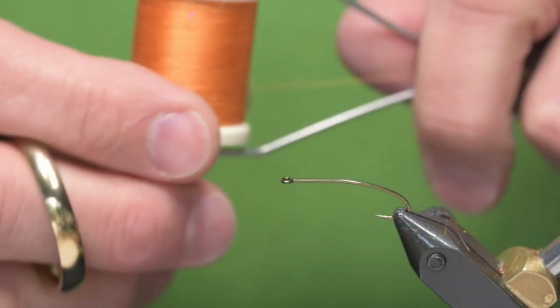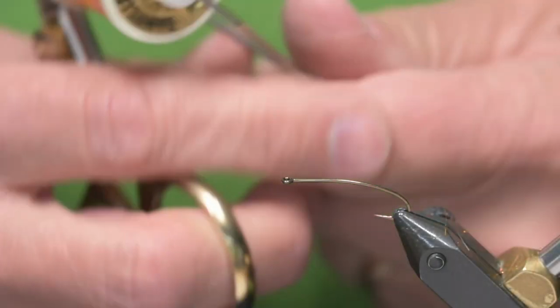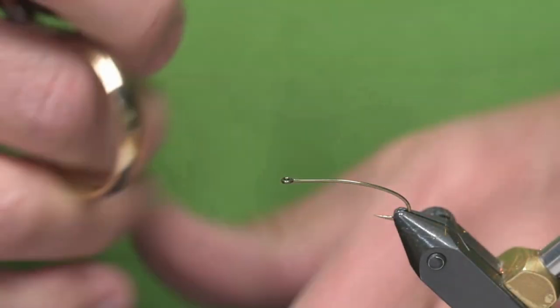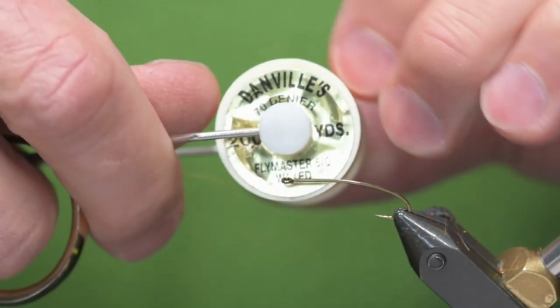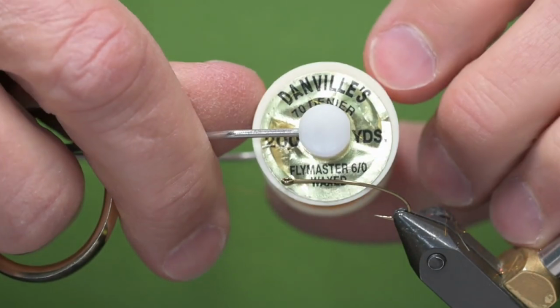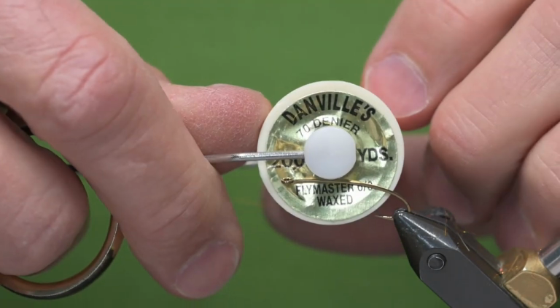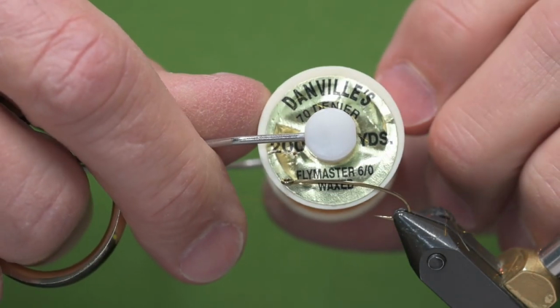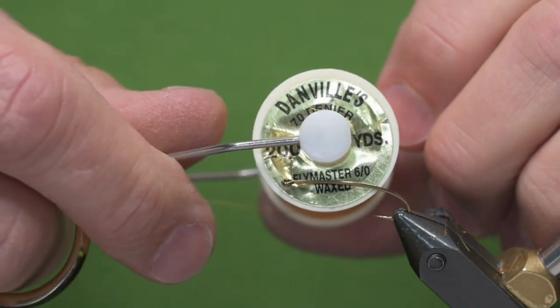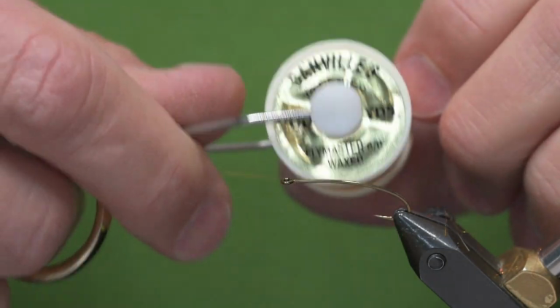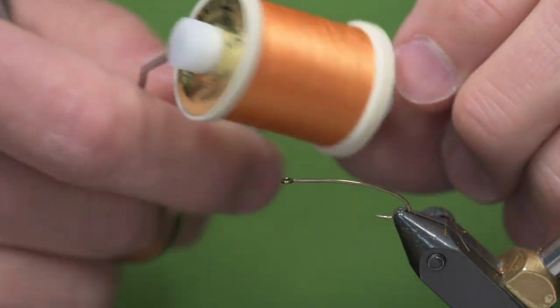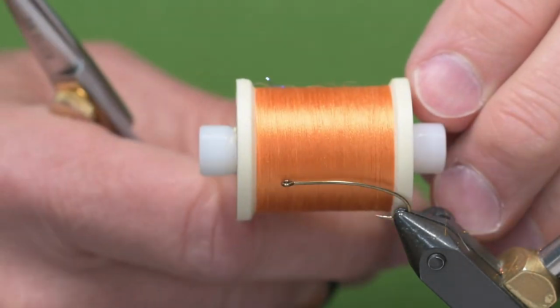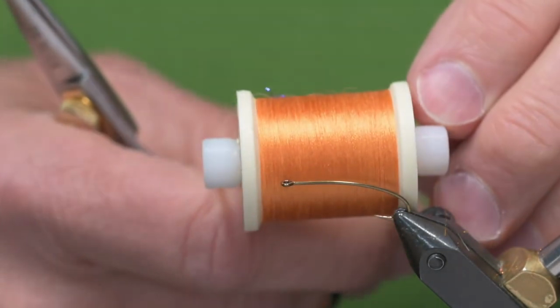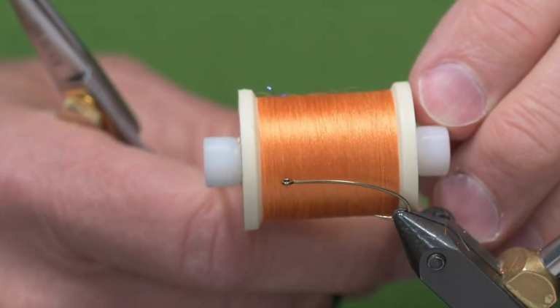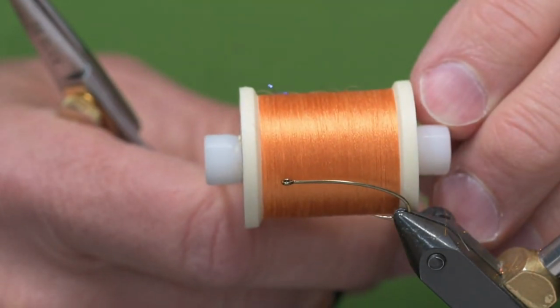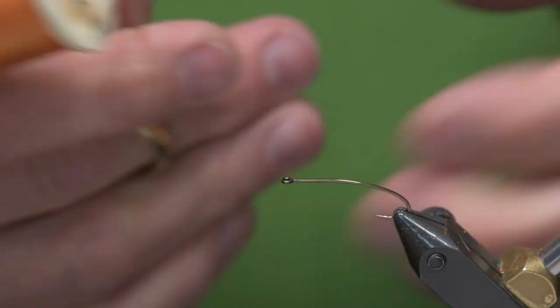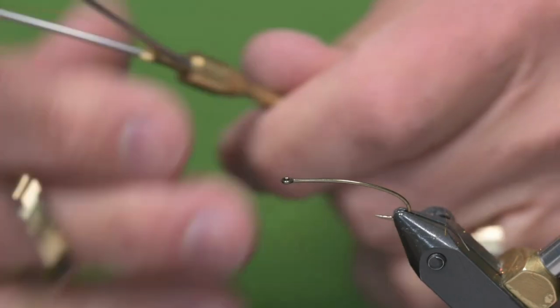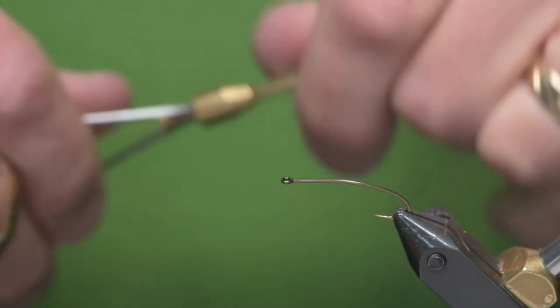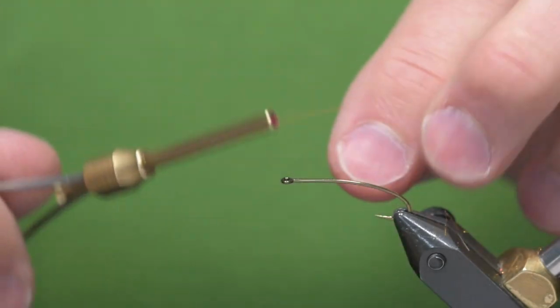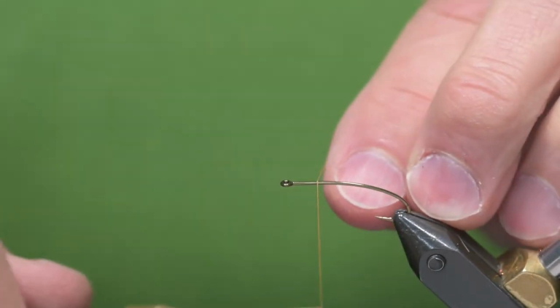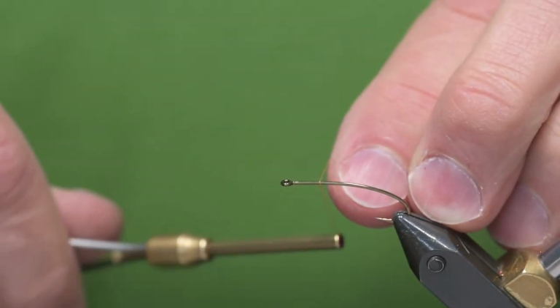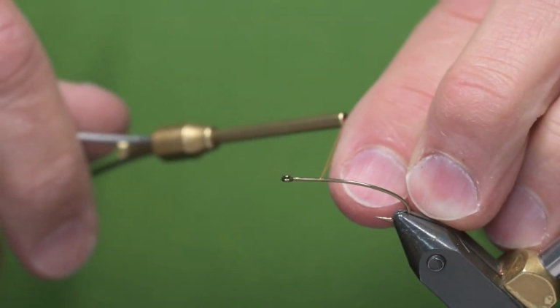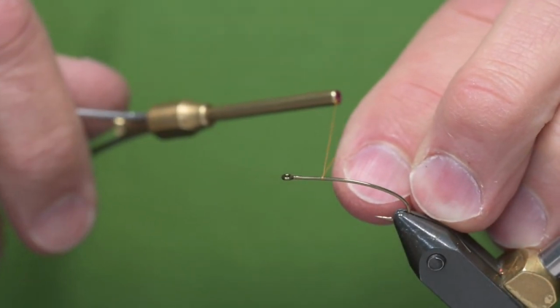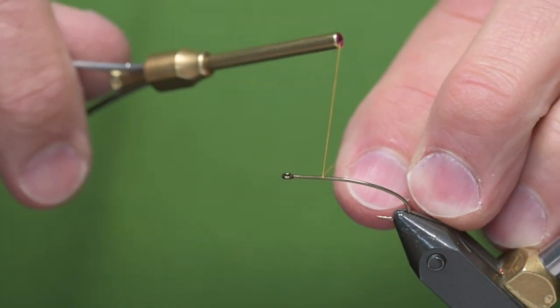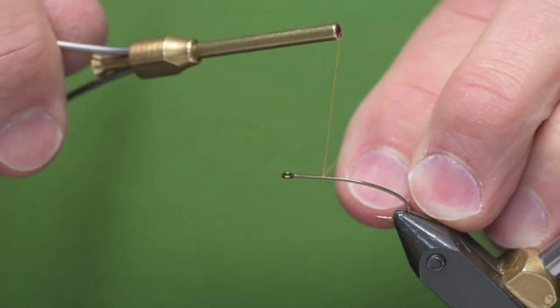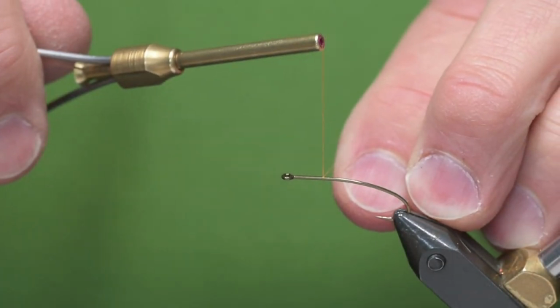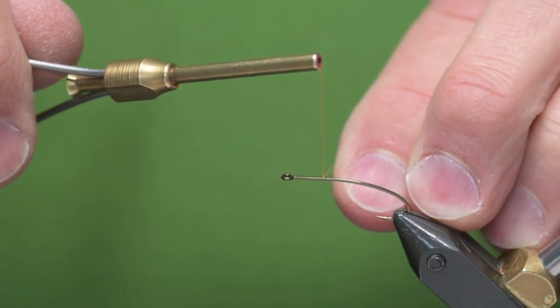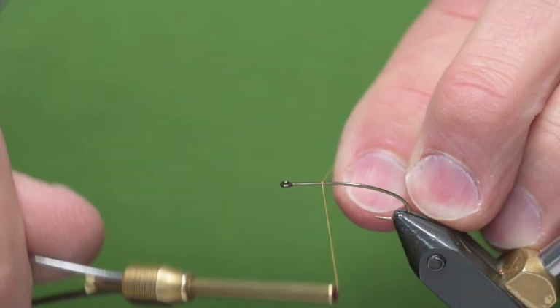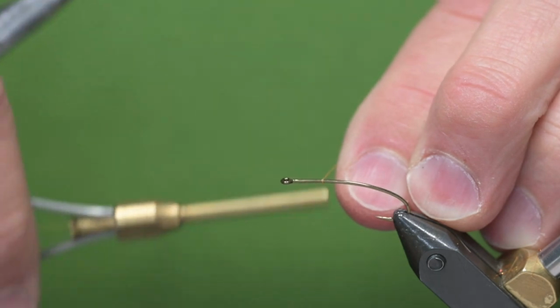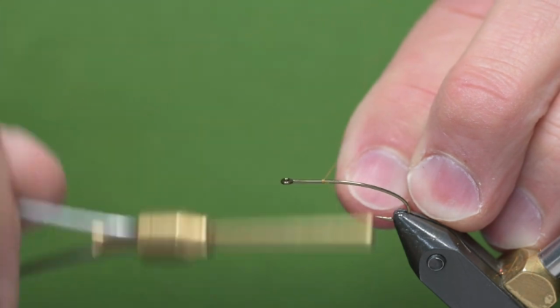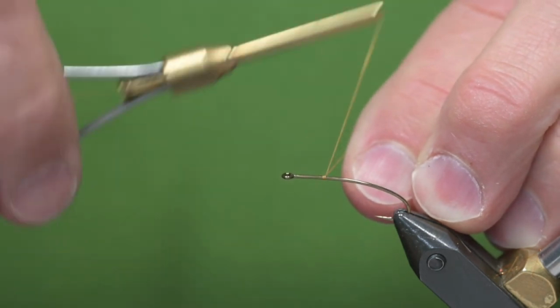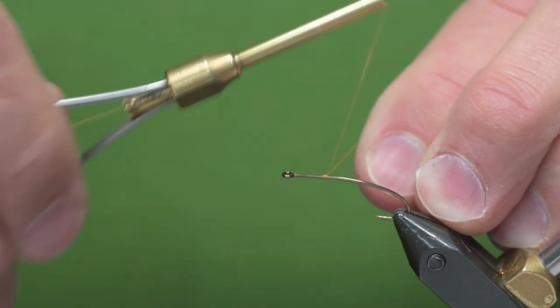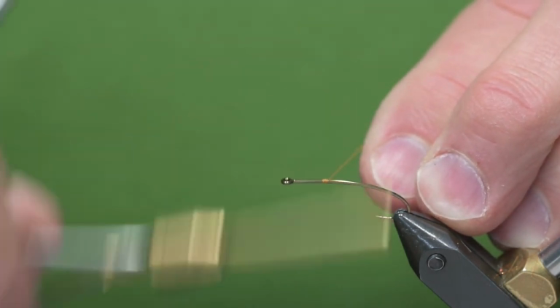The thread is Danville 6-0 in an orange color. I'll start the thread about at the spot where I'll end up tying in the wing.